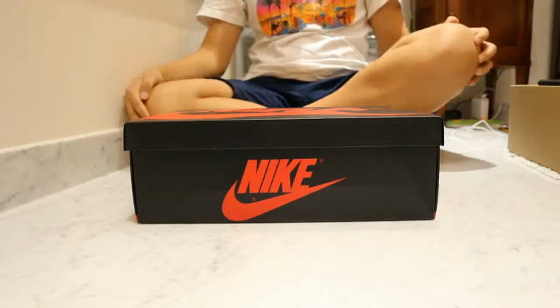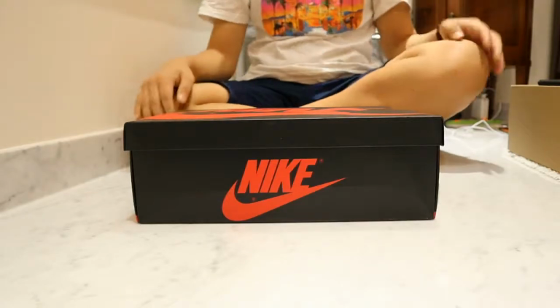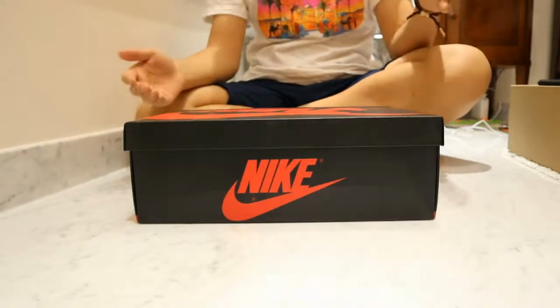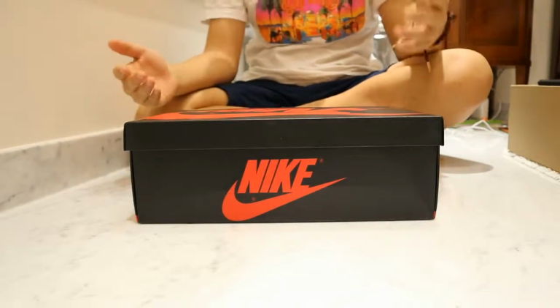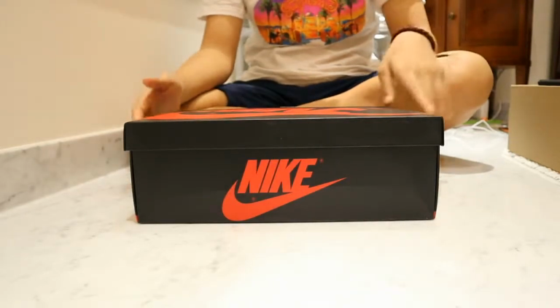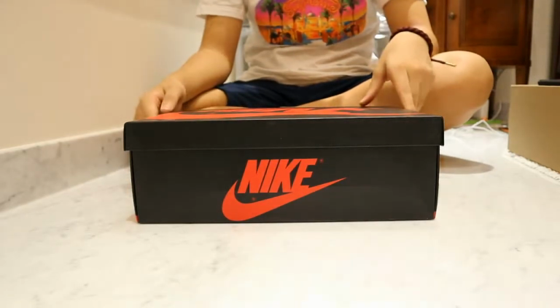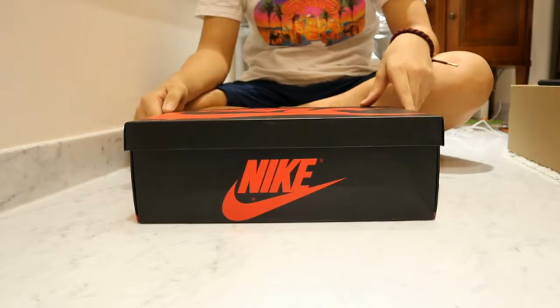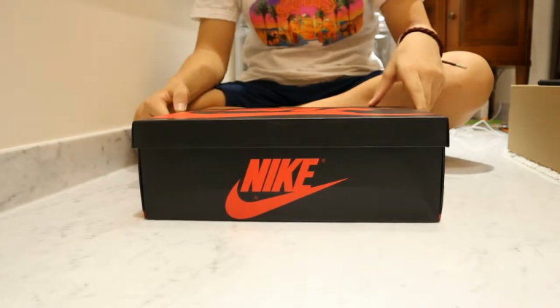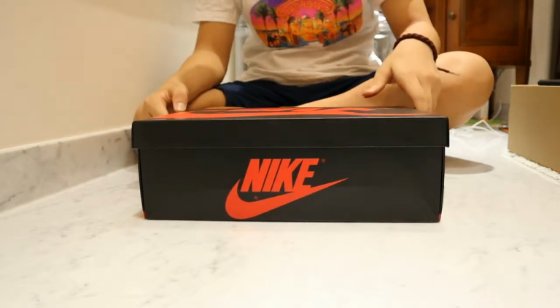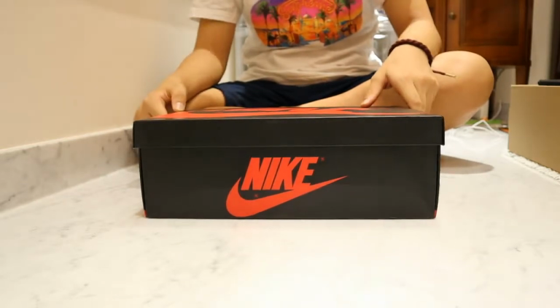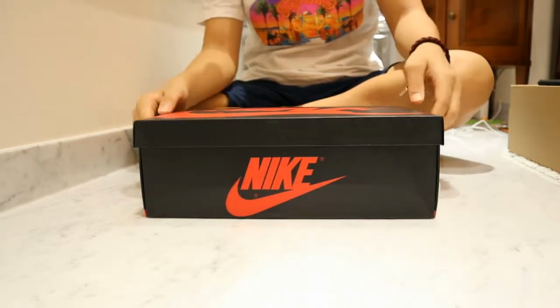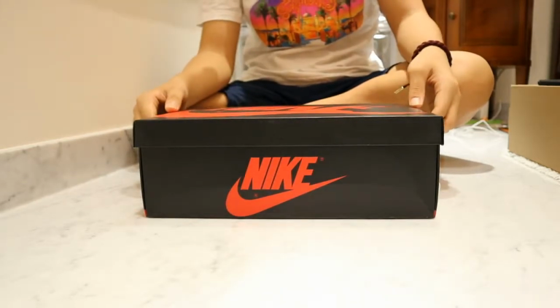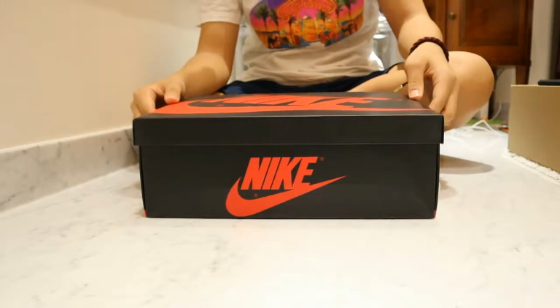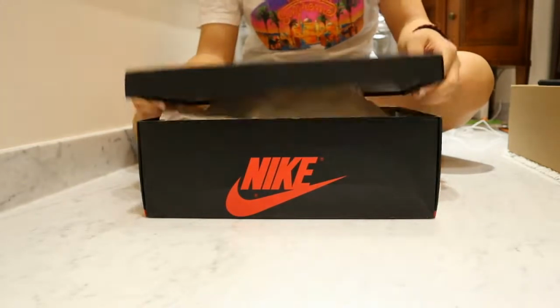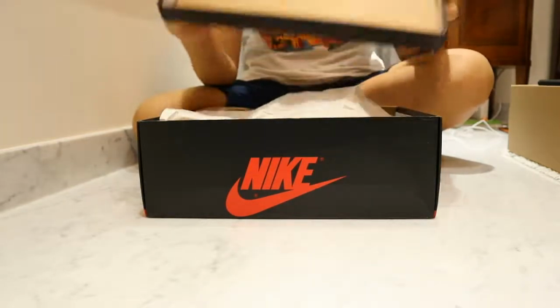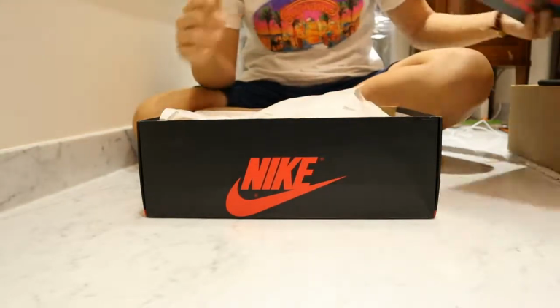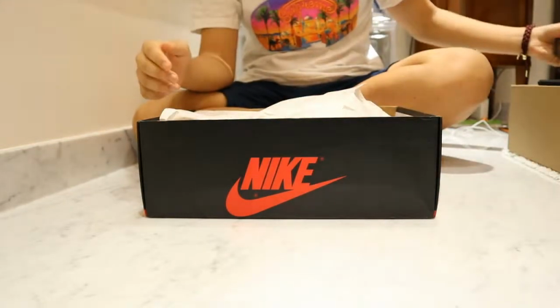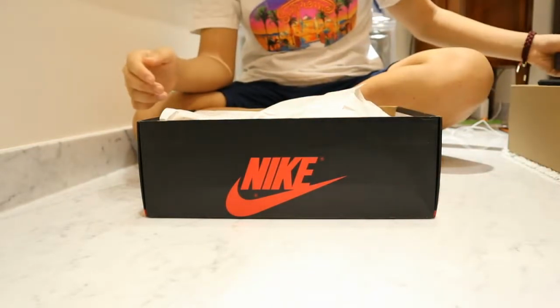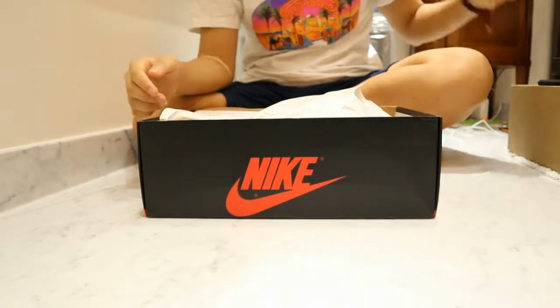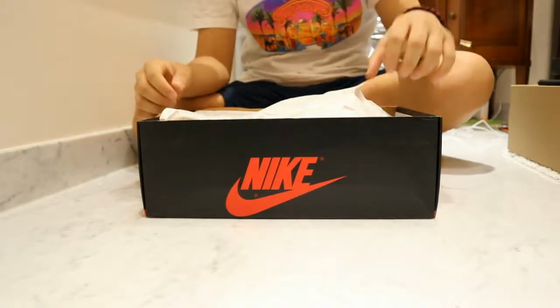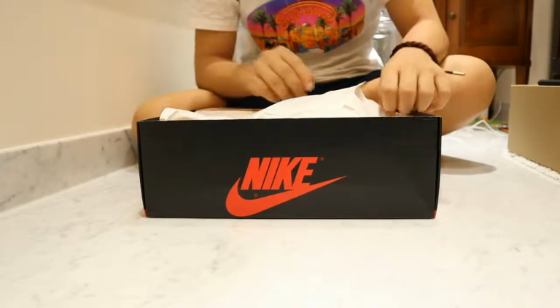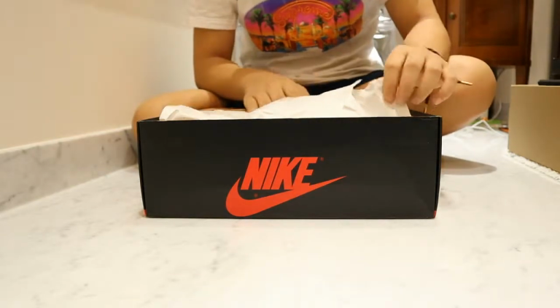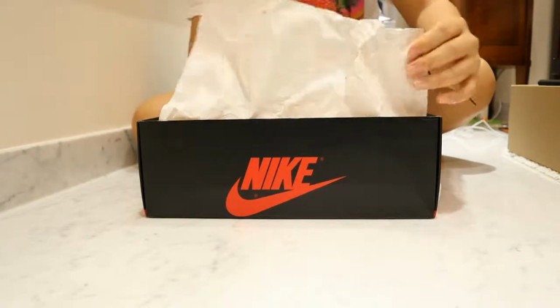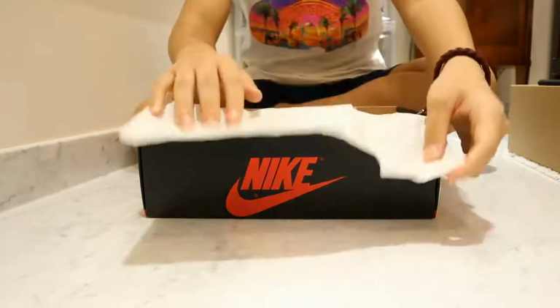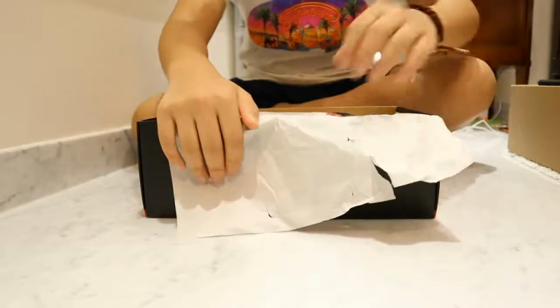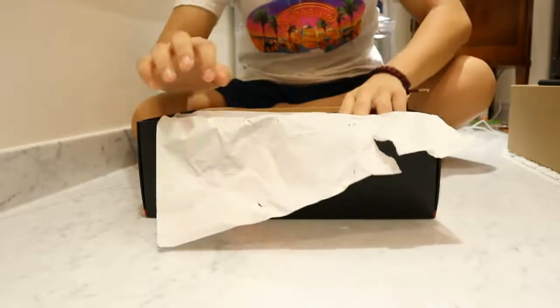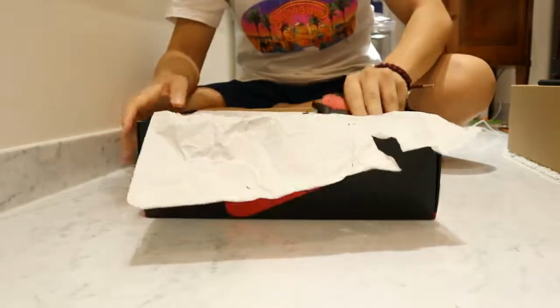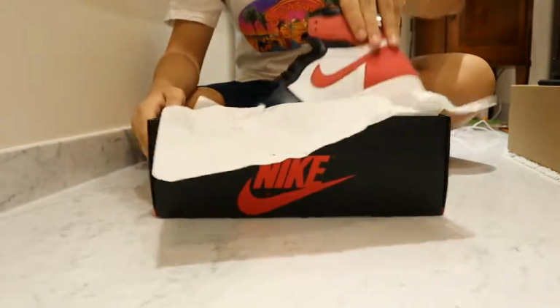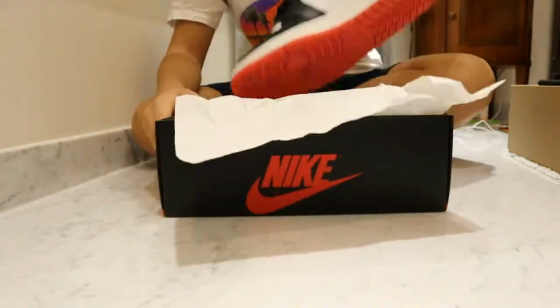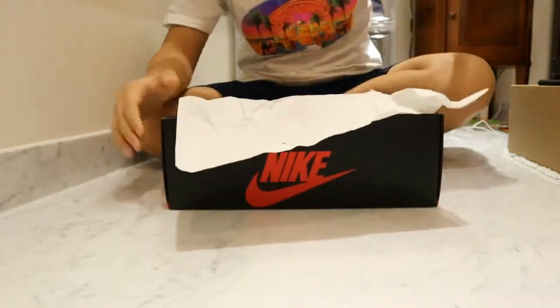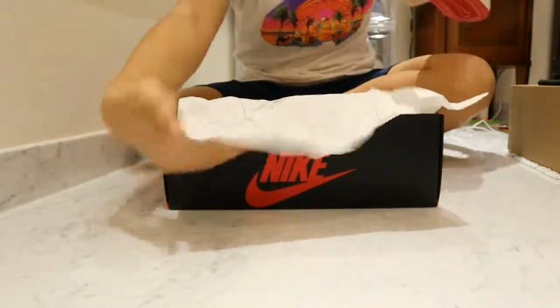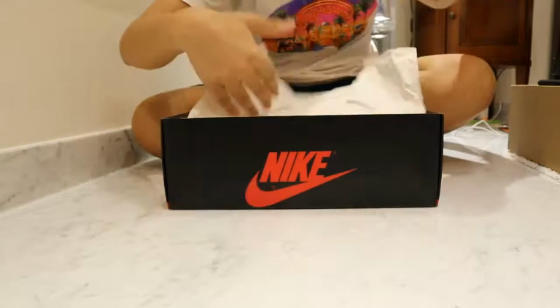FYI, these sneakers are 100% authentic and dead stock. Let's open up the box right here. And then covering the tissue paper, we have the sneaker itself.